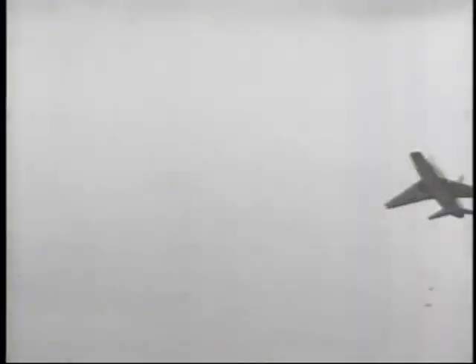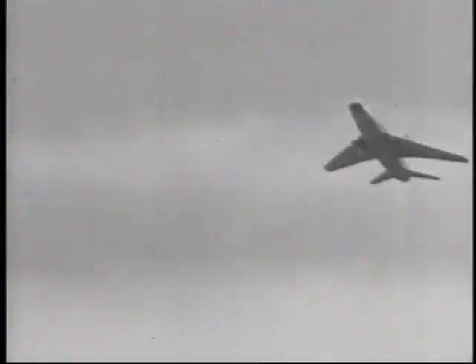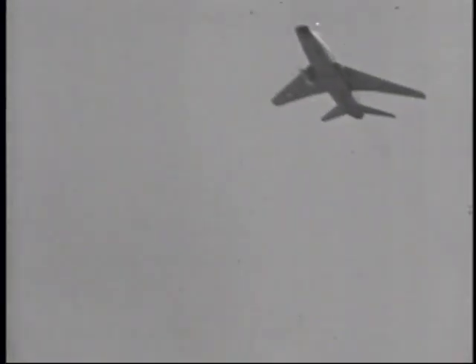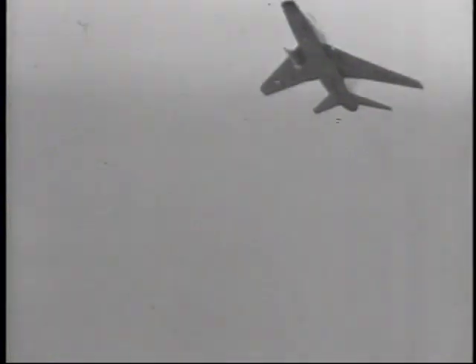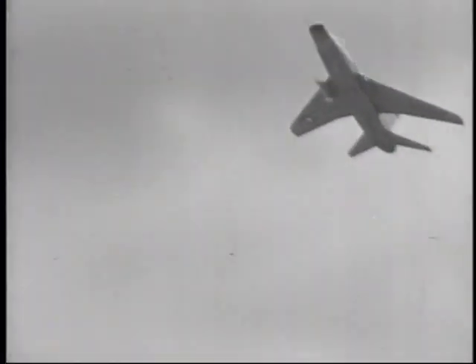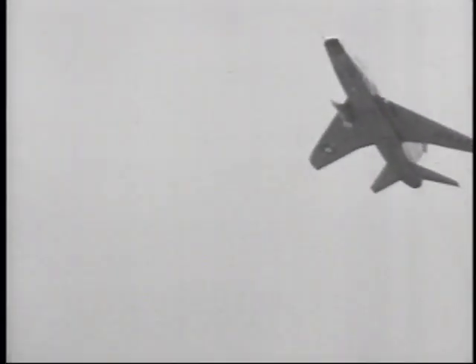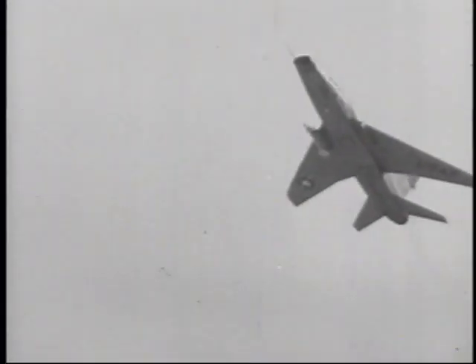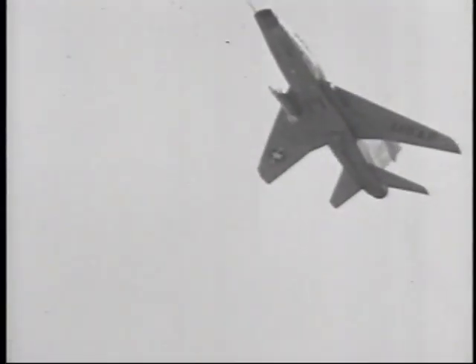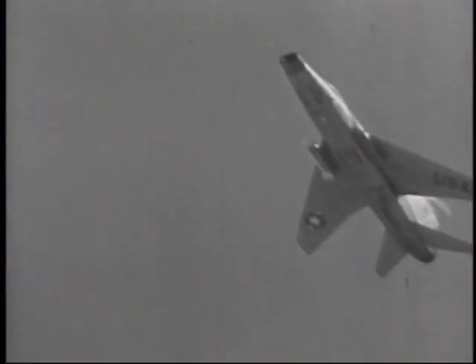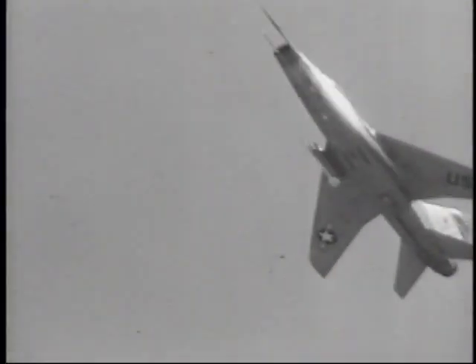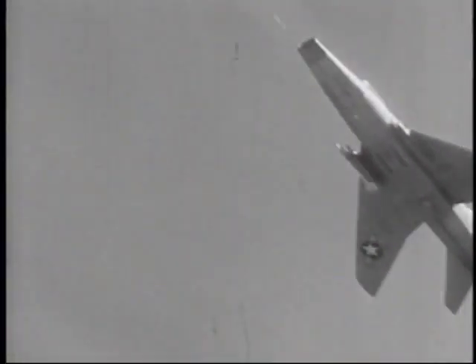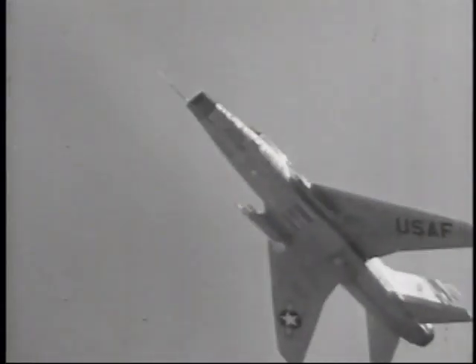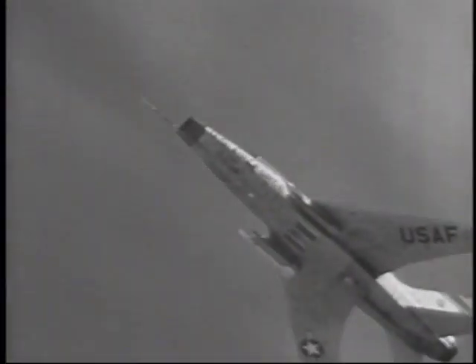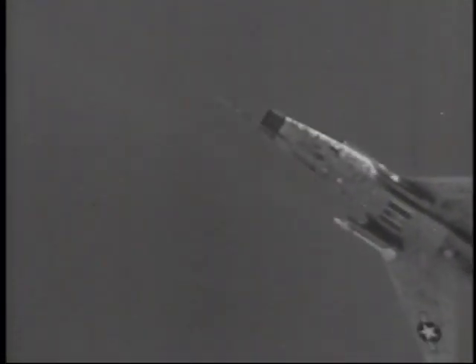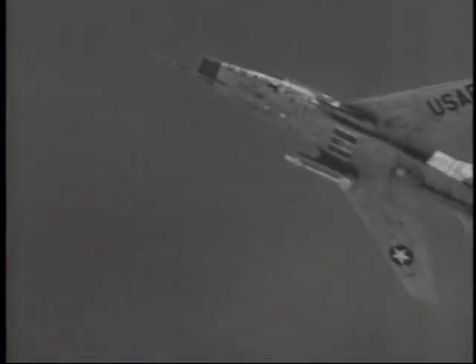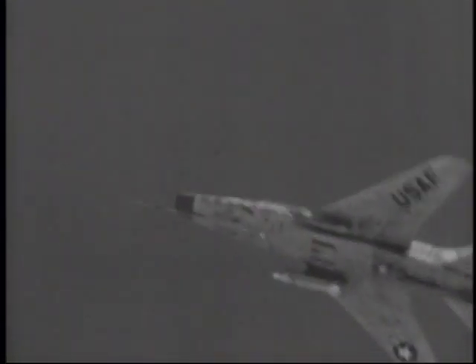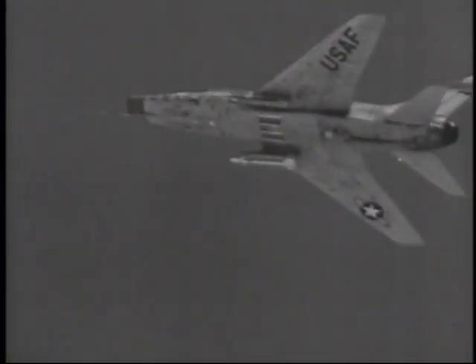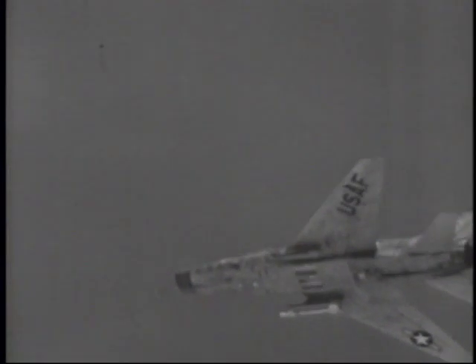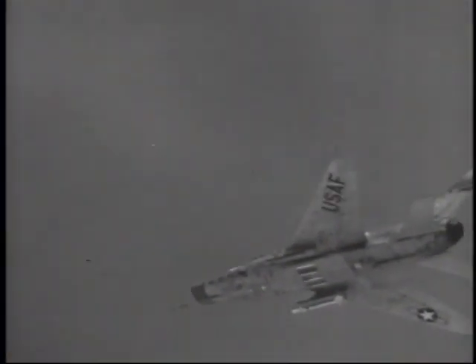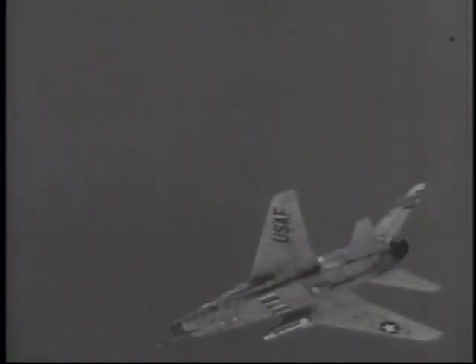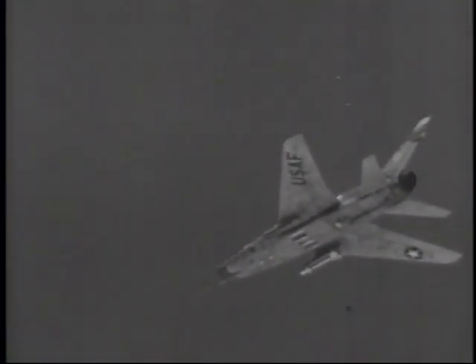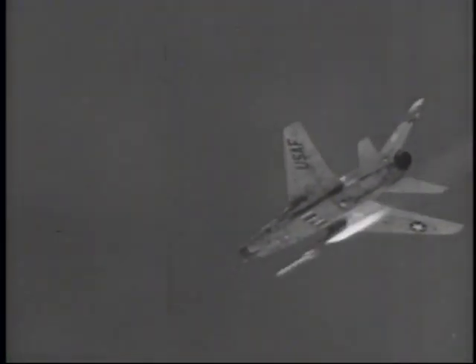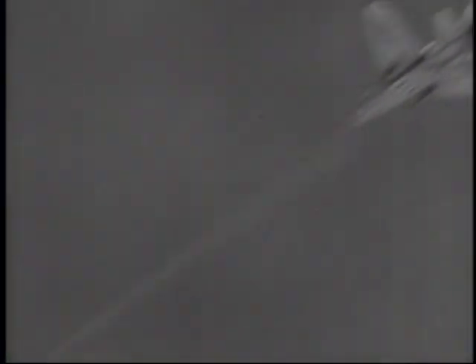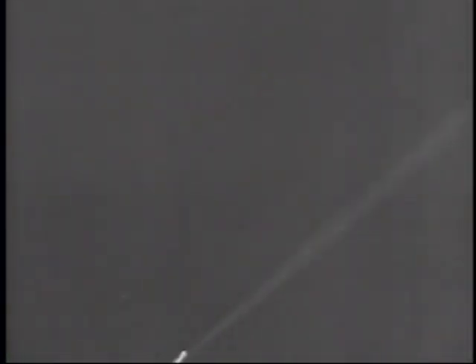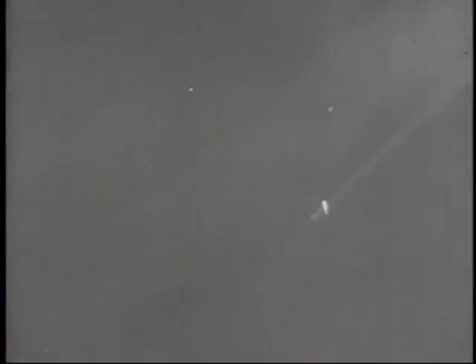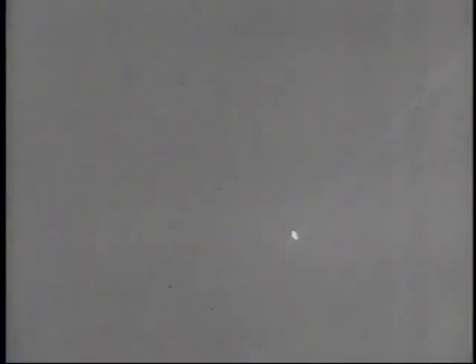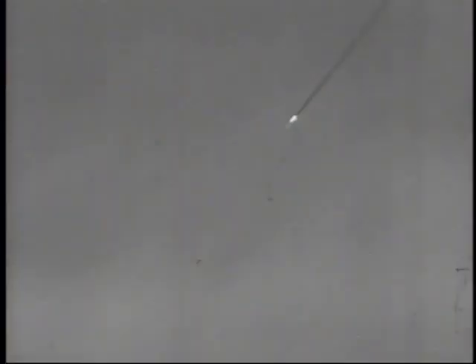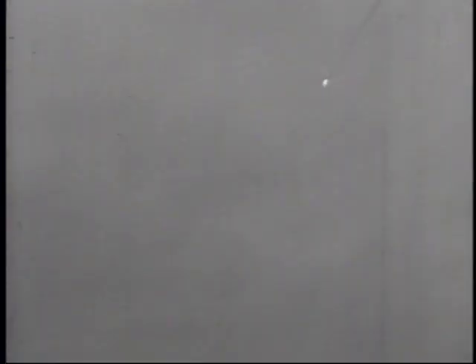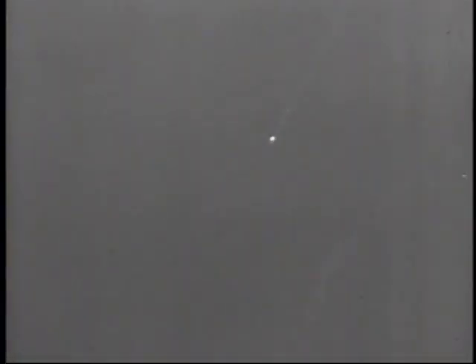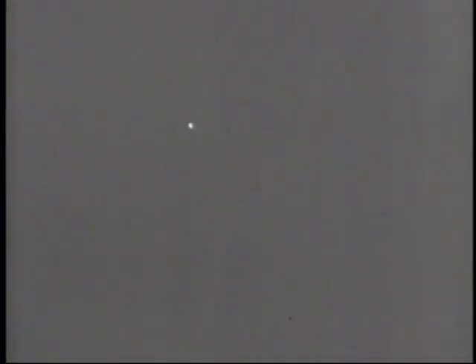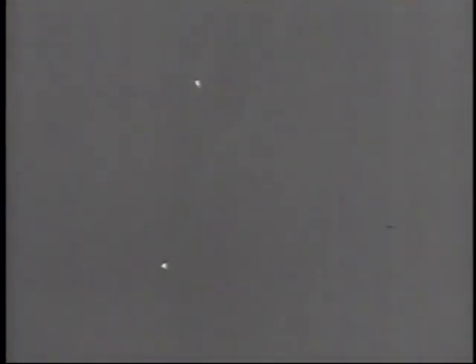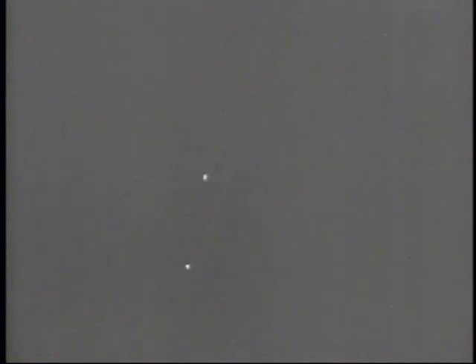This Super Sabre first fires a target rocket, then a GAR-8 Sidewinder, in a demonstration of air-to-air rocket proficiency.